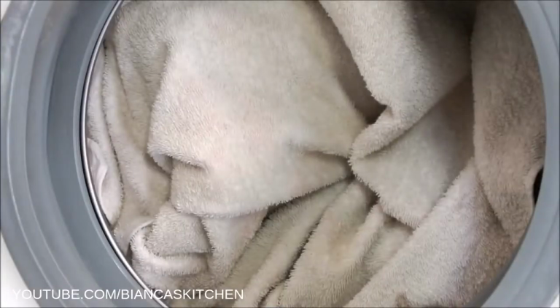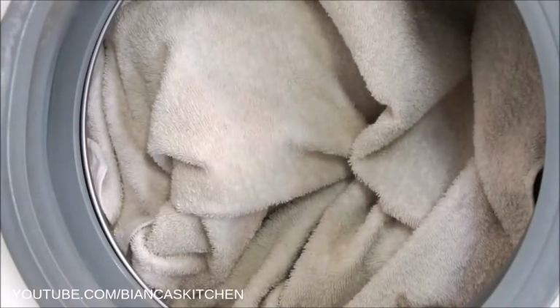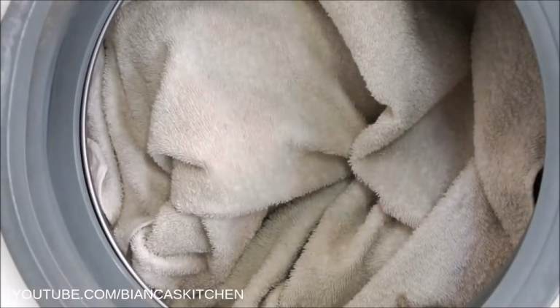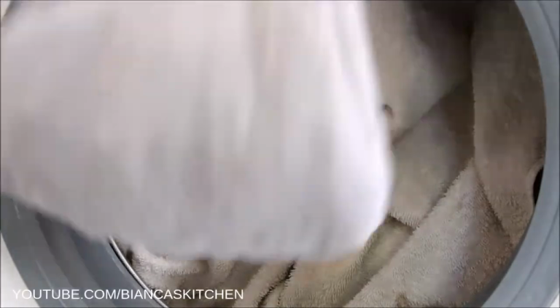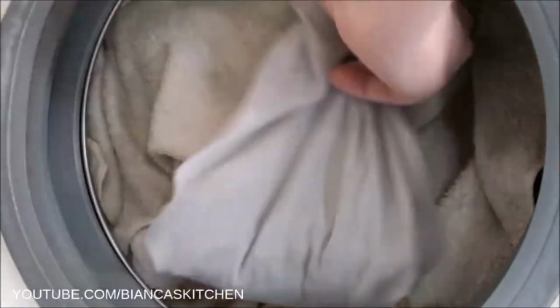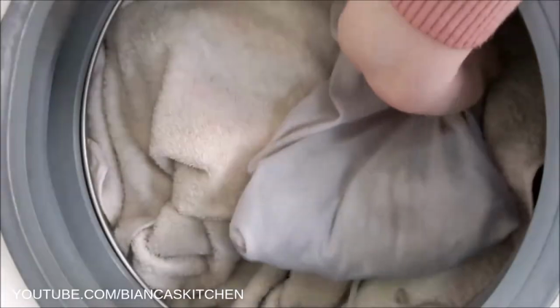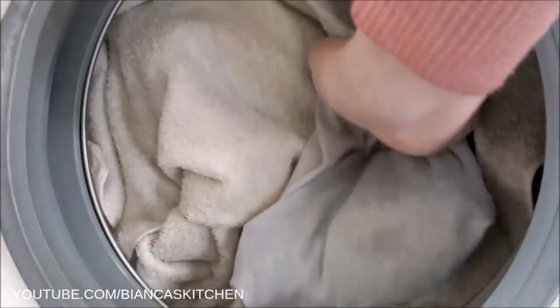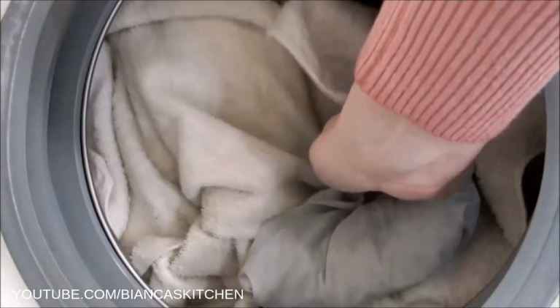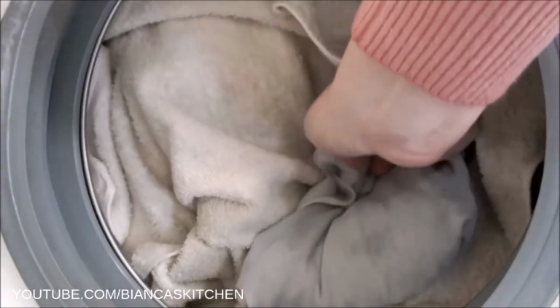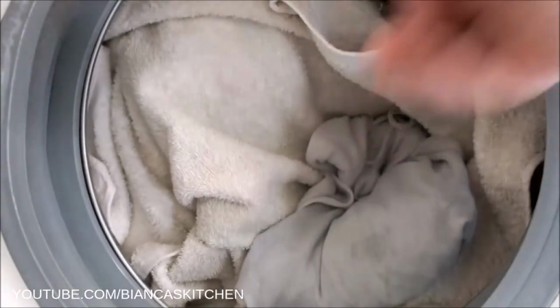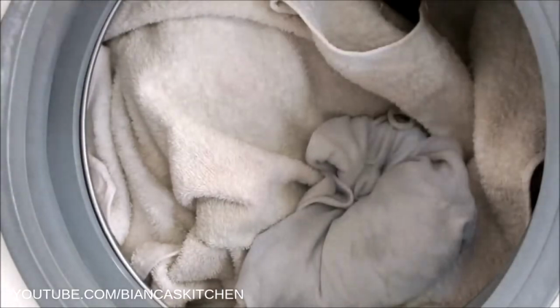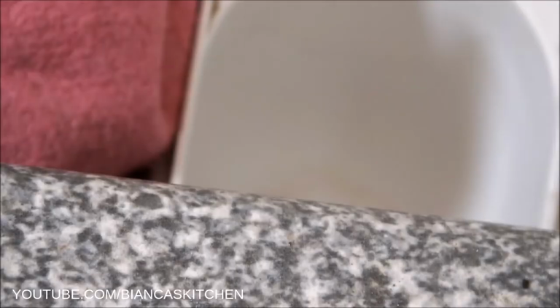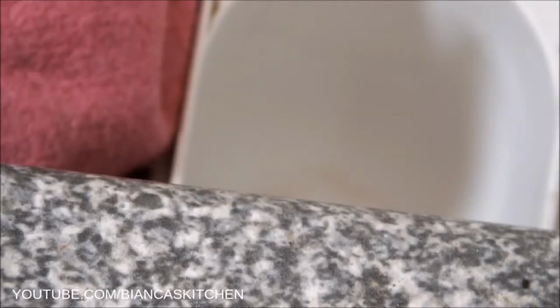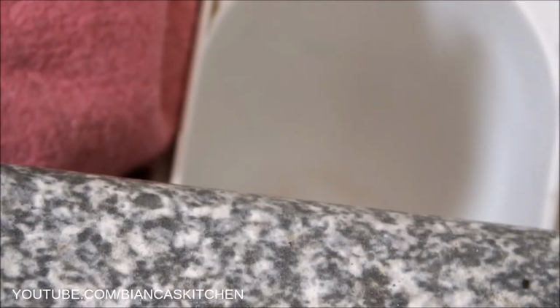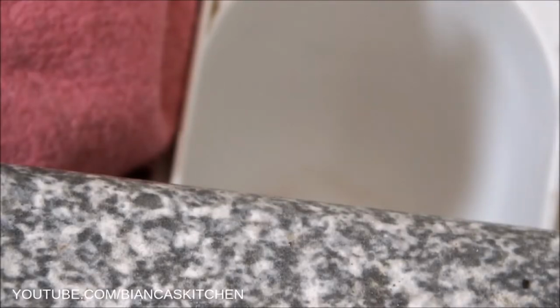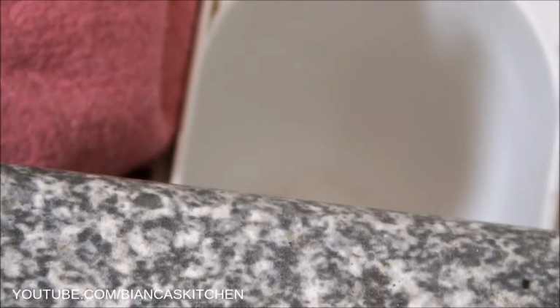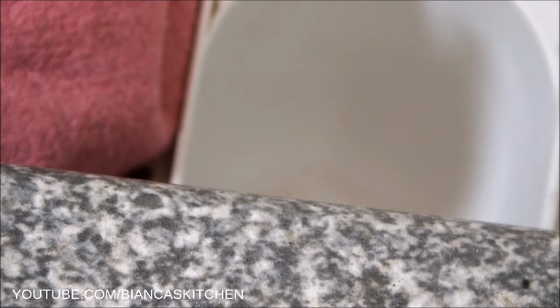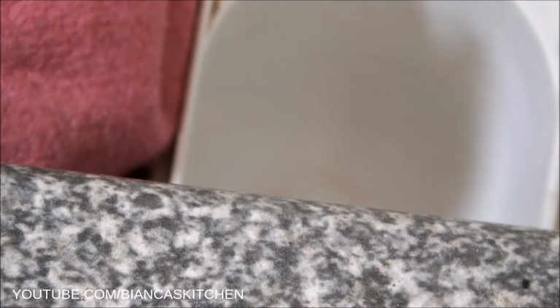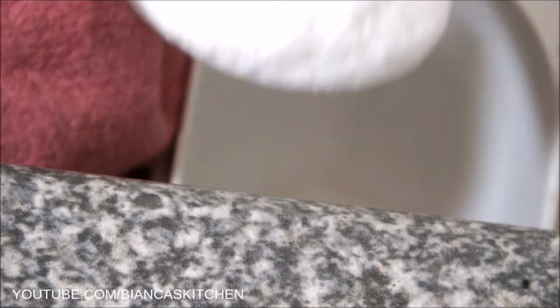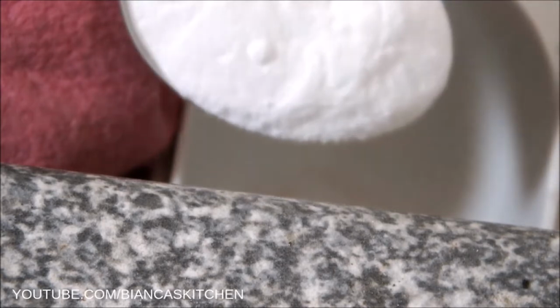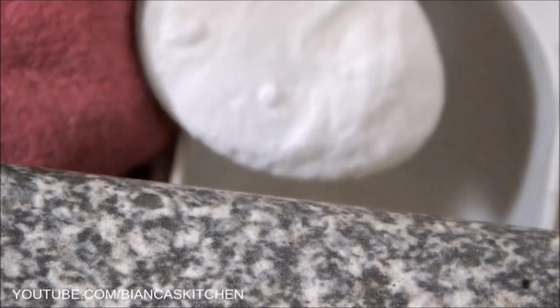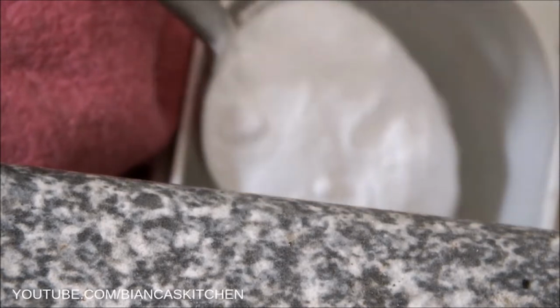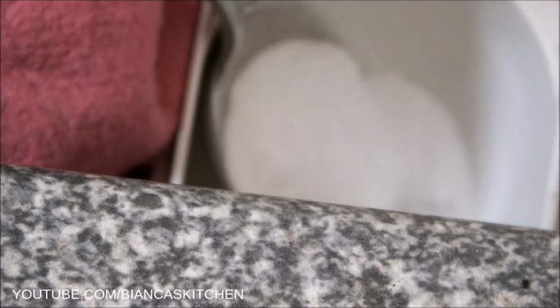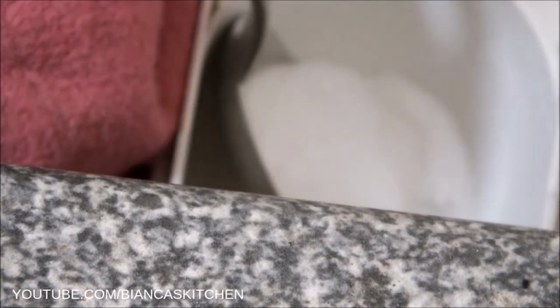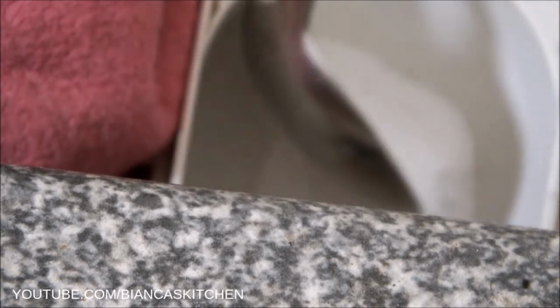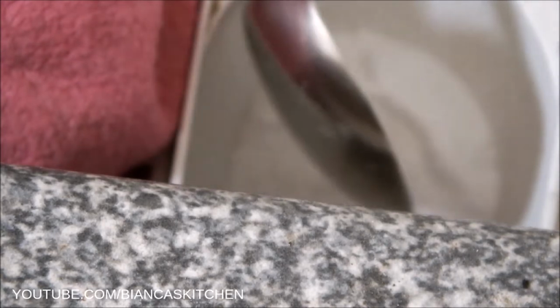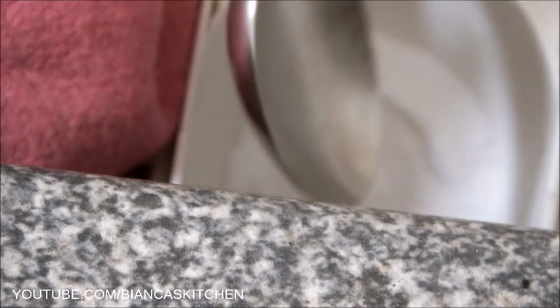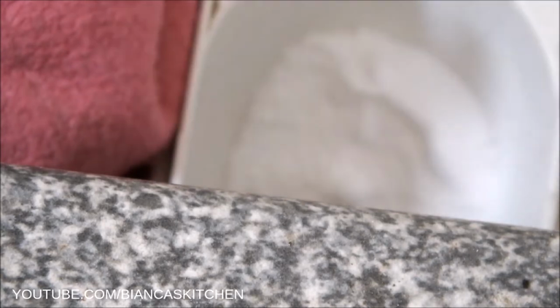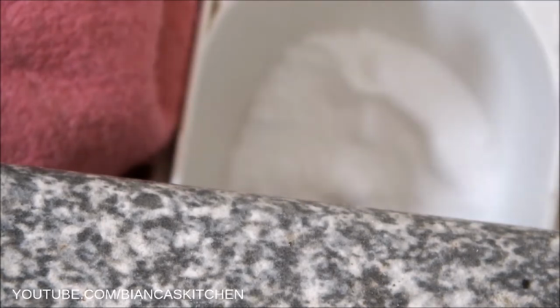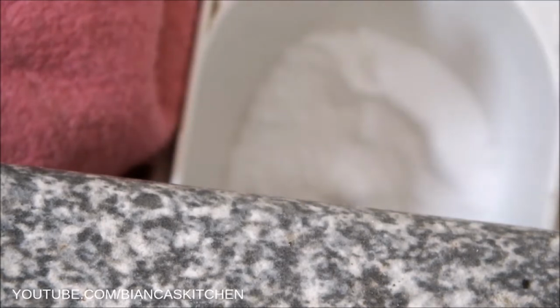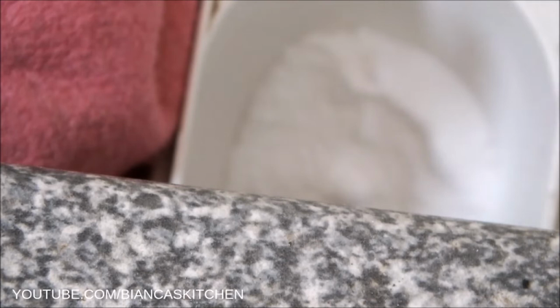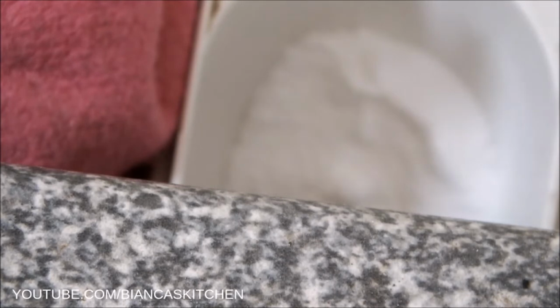Today my laundry mainly consists of towels that have some nasty stains, so in addition to the leaves I use one tablespoon of baking soda. You can use up to three tablespoons if the laundry is extremely stained.